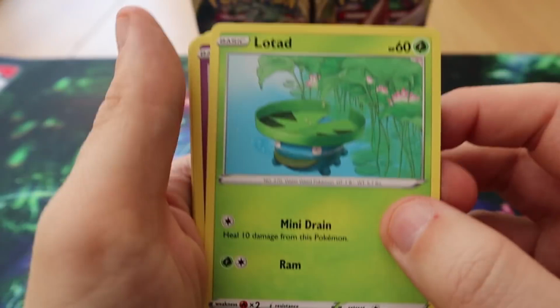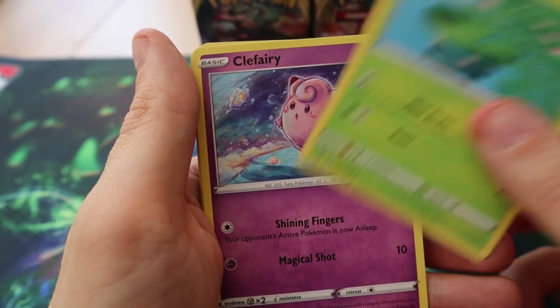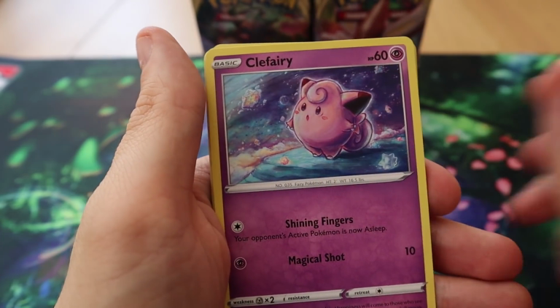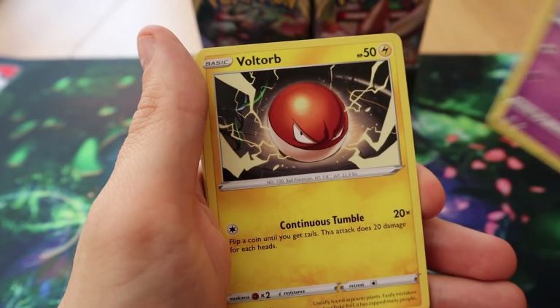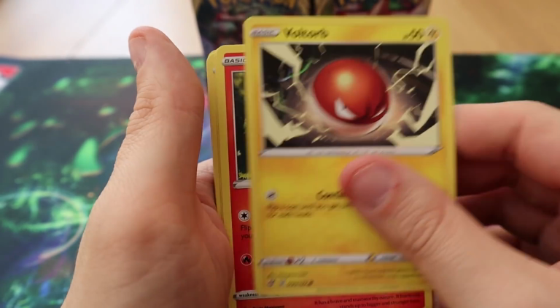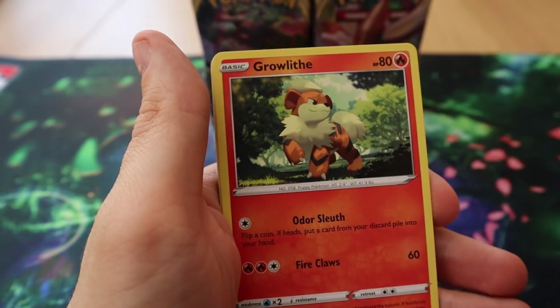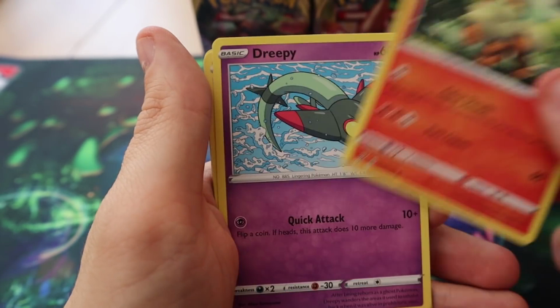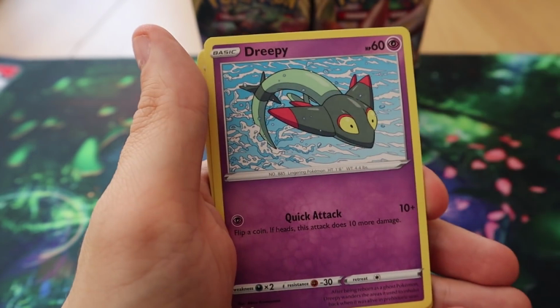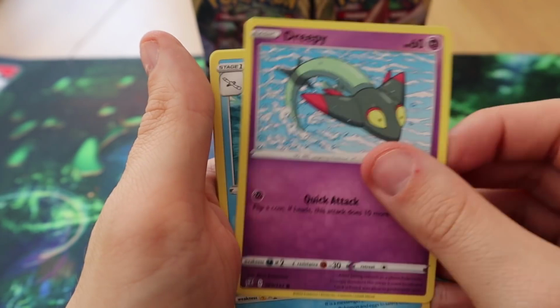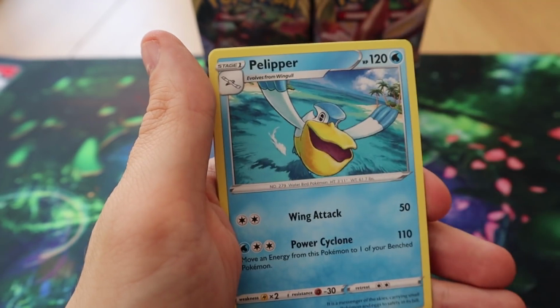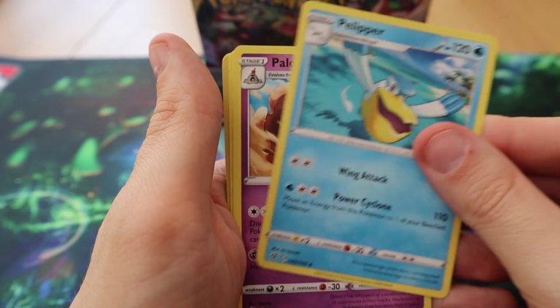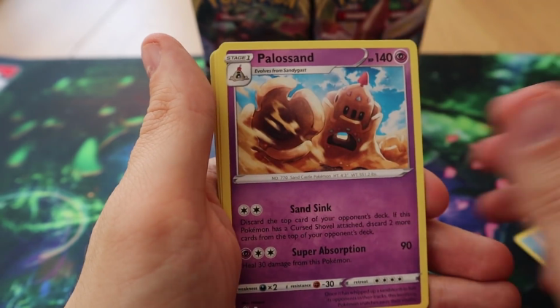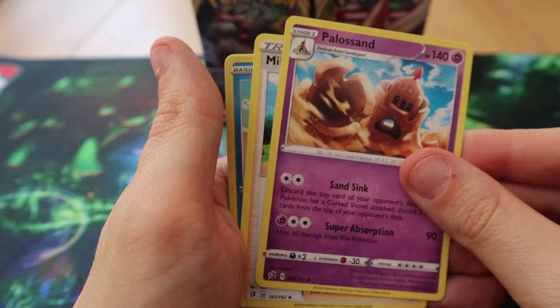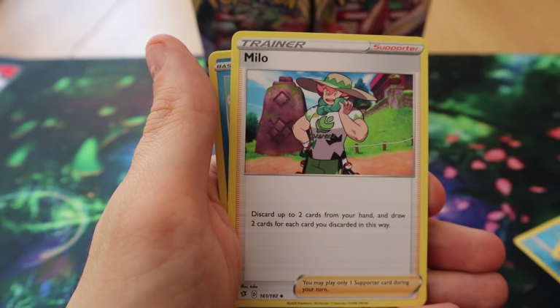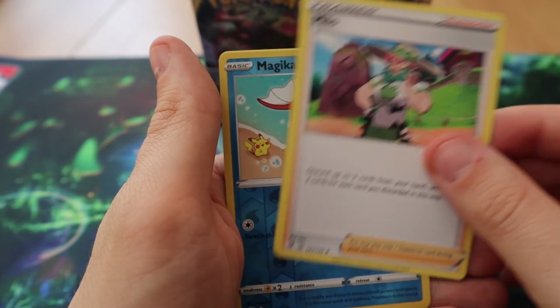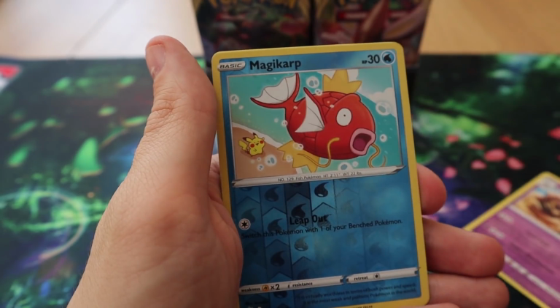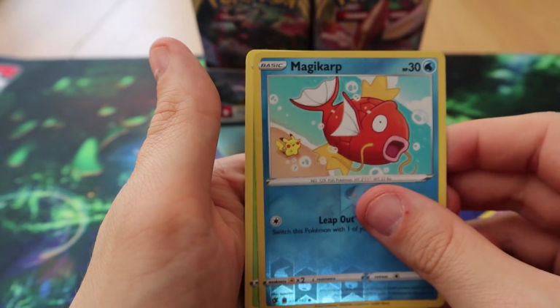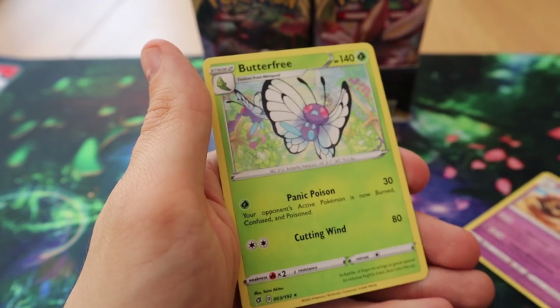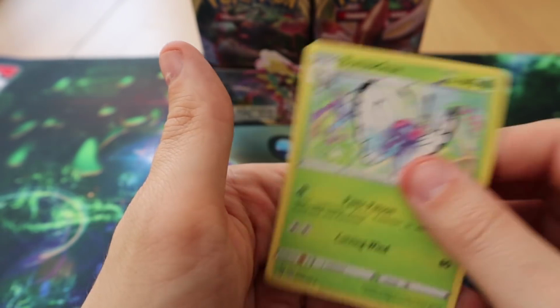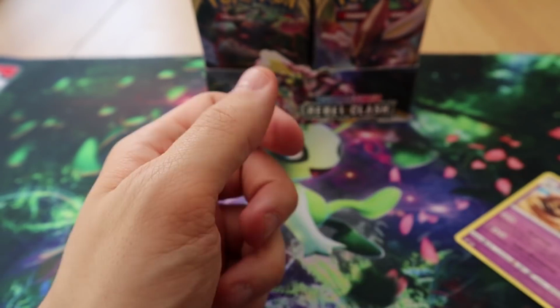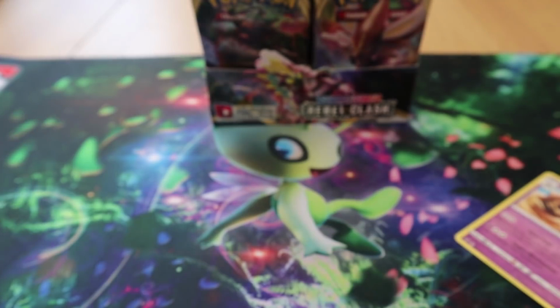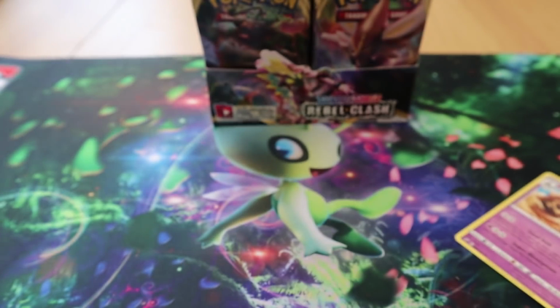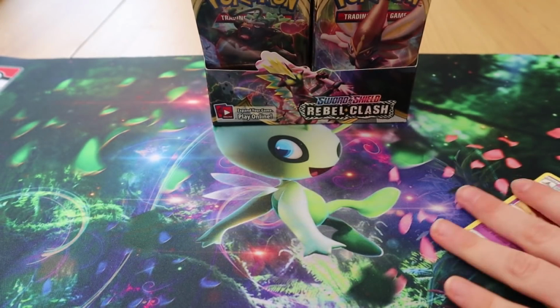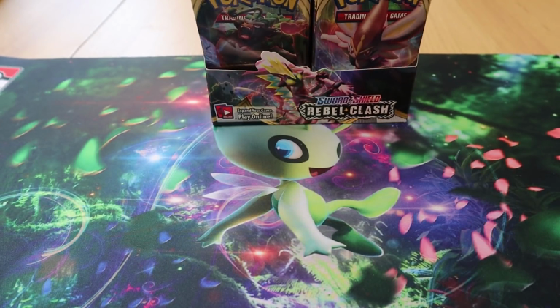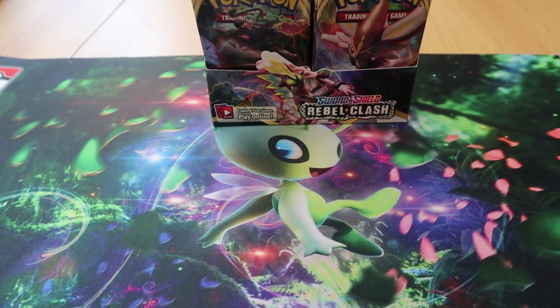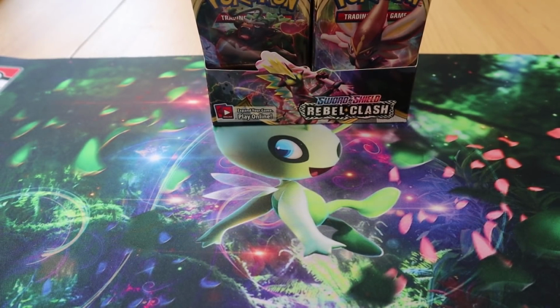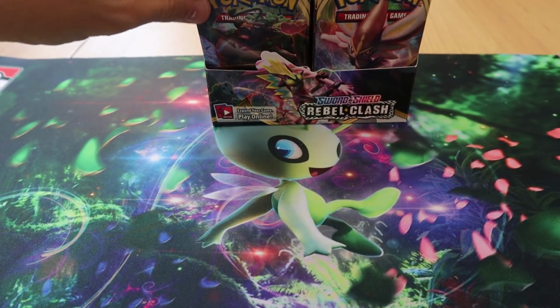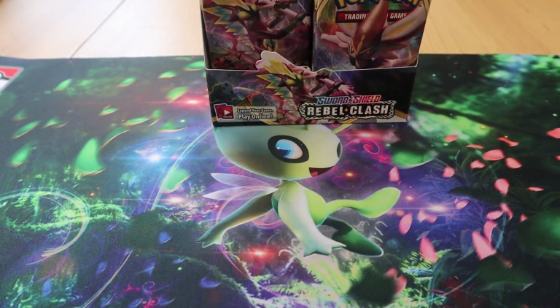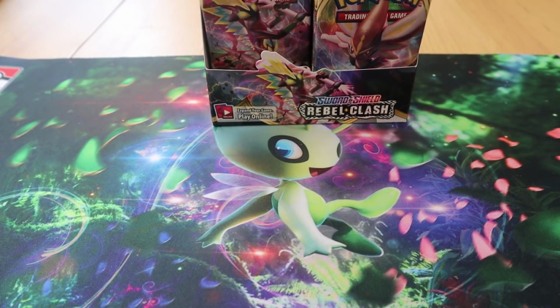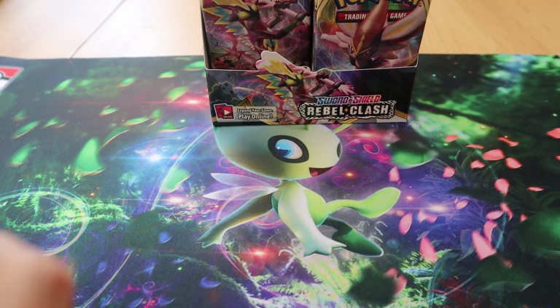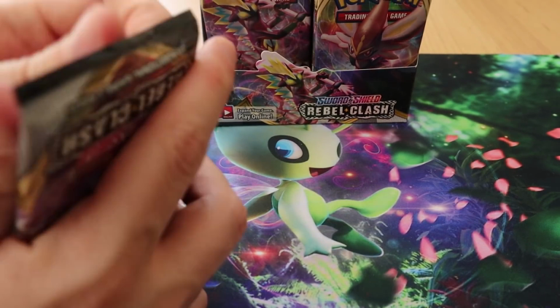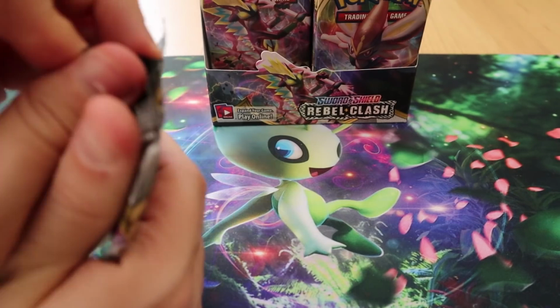Pack four: we have Lotad, Clefairy, Voltorb, Growlithe, Dreepy, Pelipper, Palossand, Milo, Reverse Magikarp, and a Butterfree.